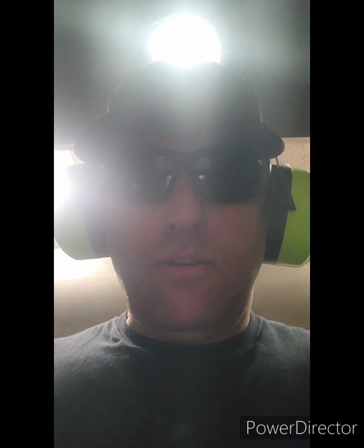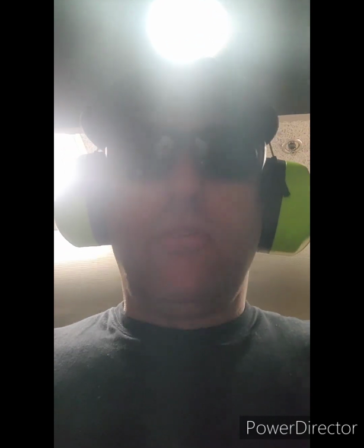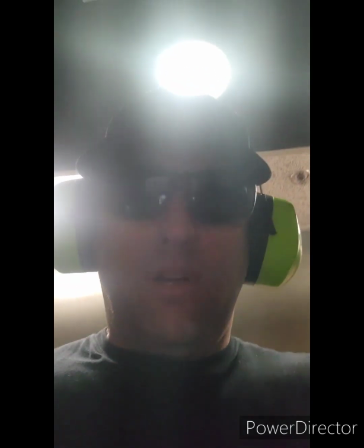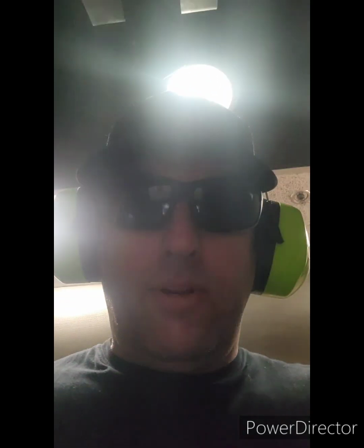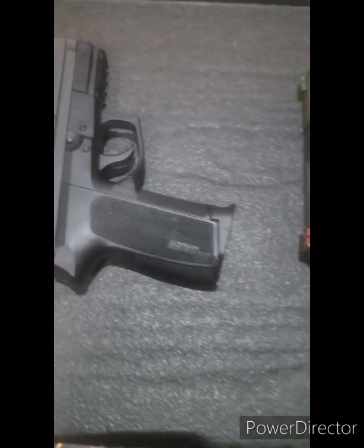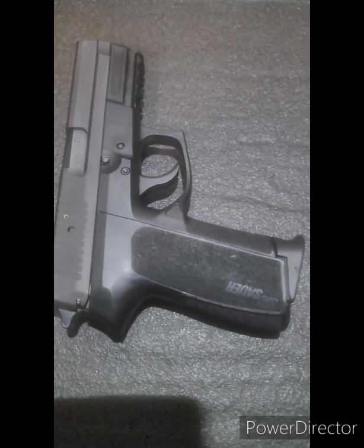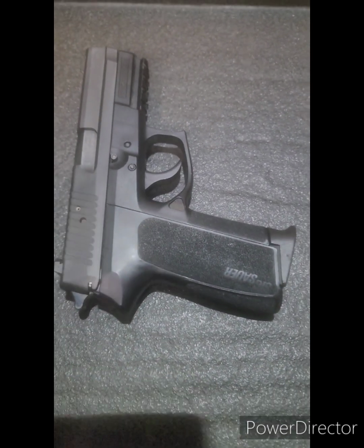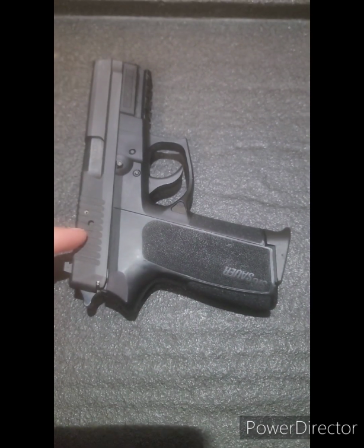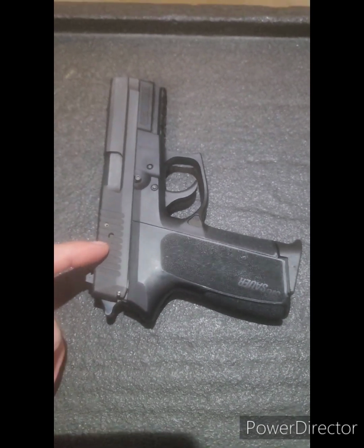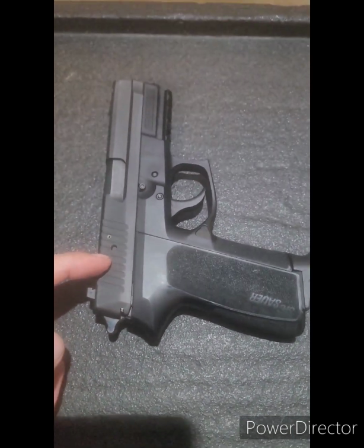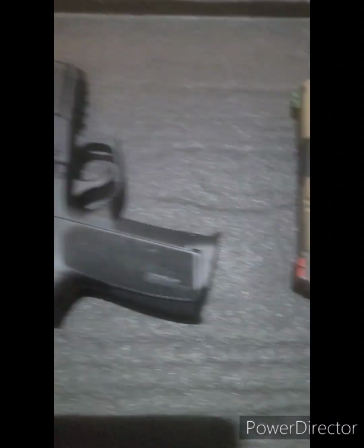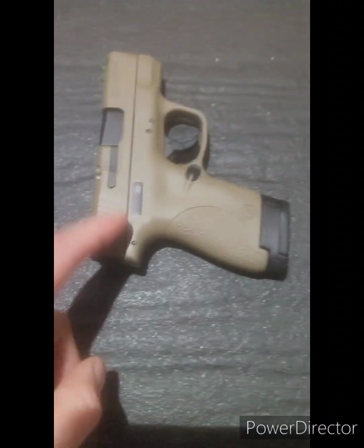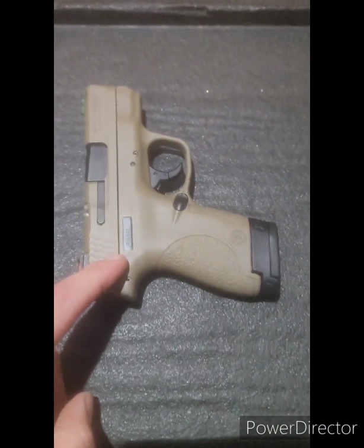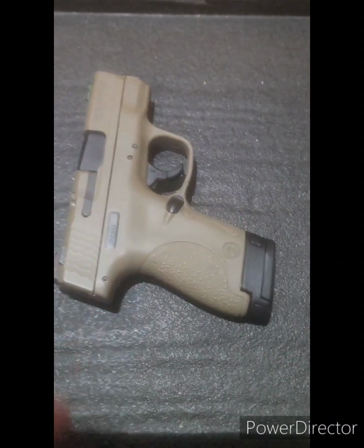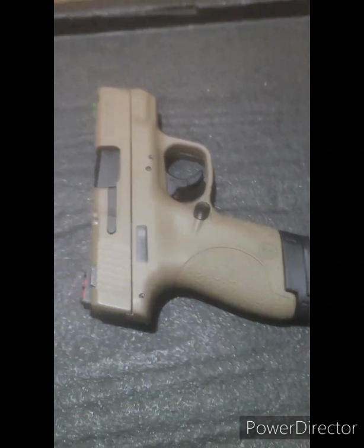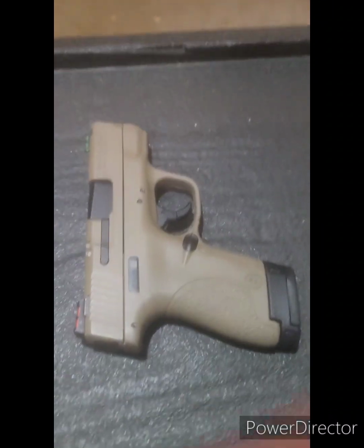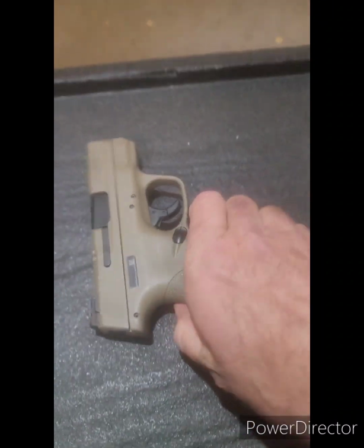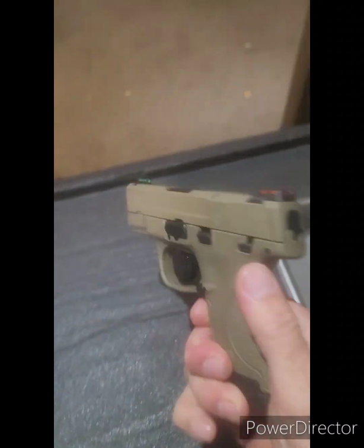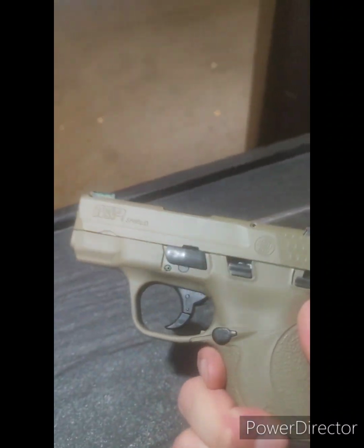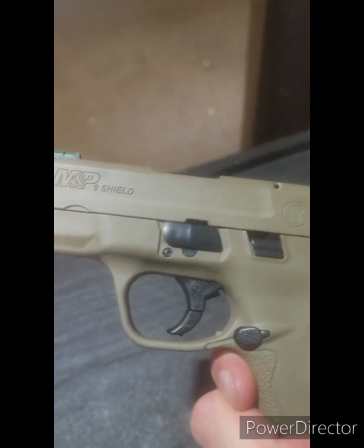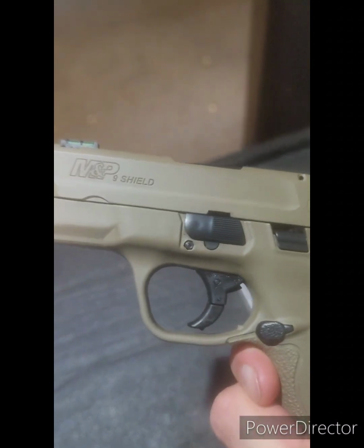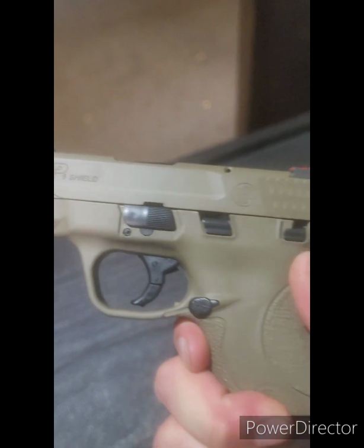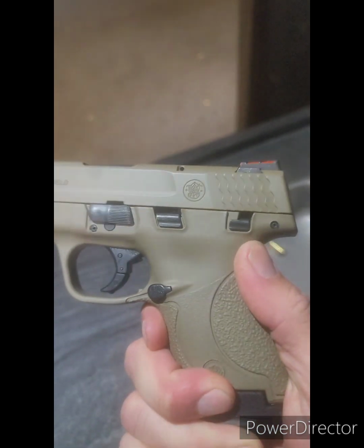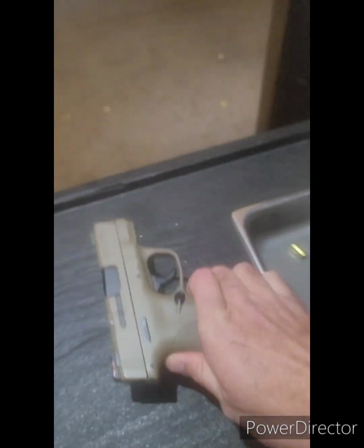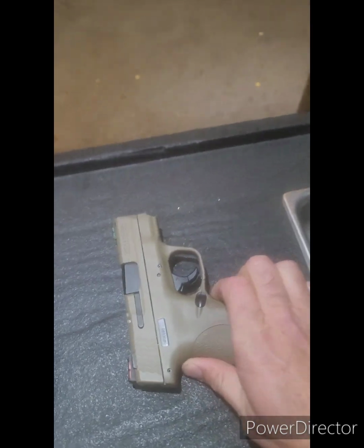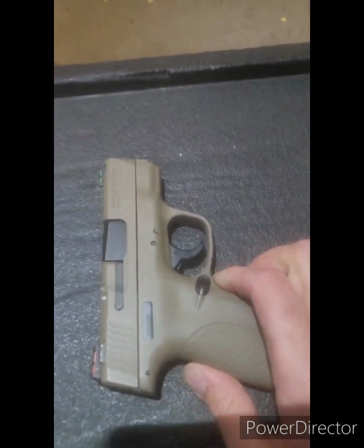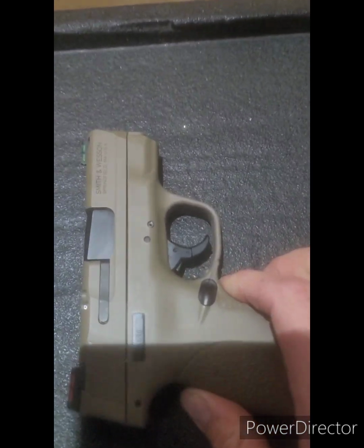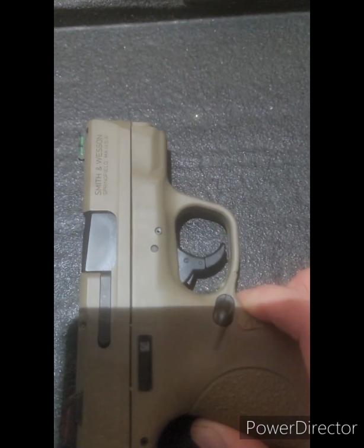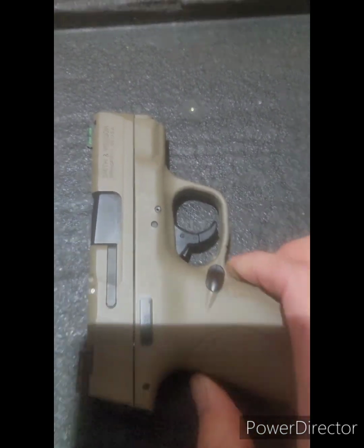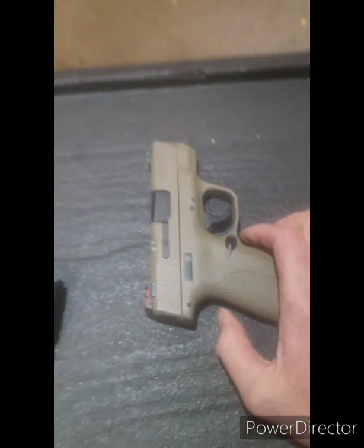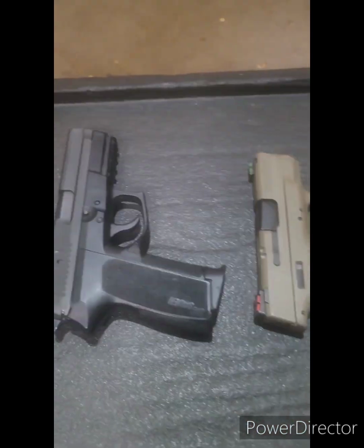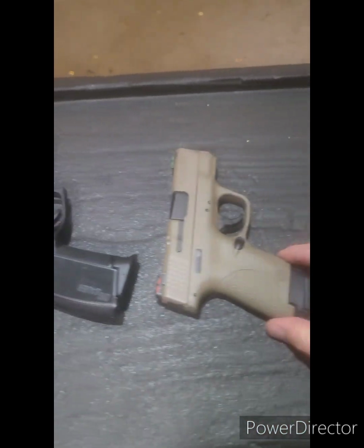Good afternoon. I'm here to show you the difference between my Sig Sauer P229 Double Action and my M&P 9 Shield Concealed Carry — Smith & Wesson Concealed Carry.